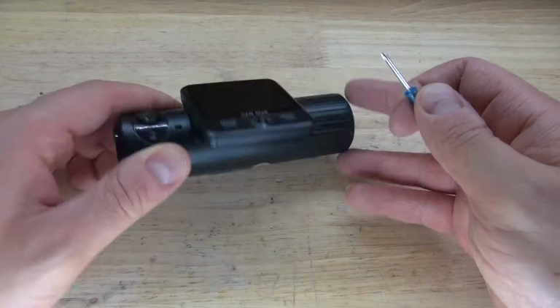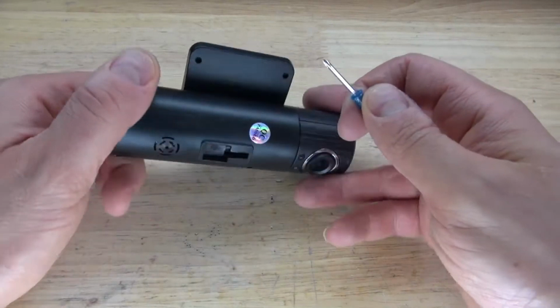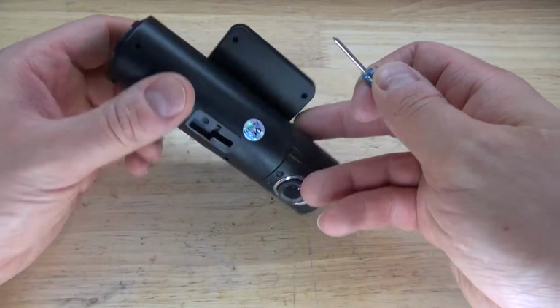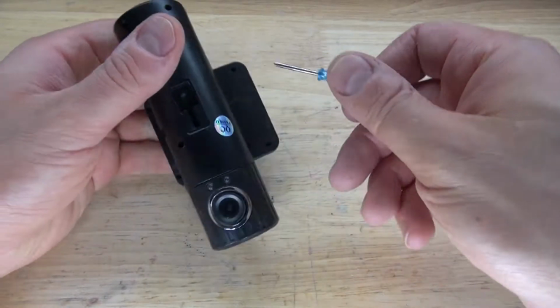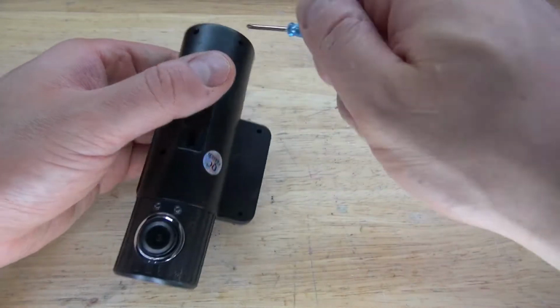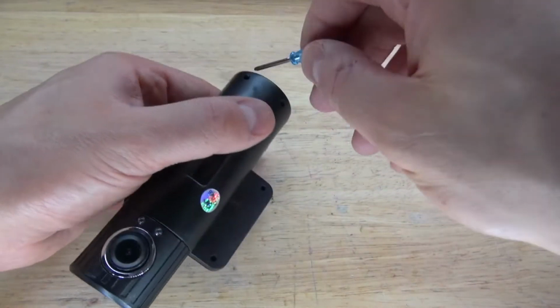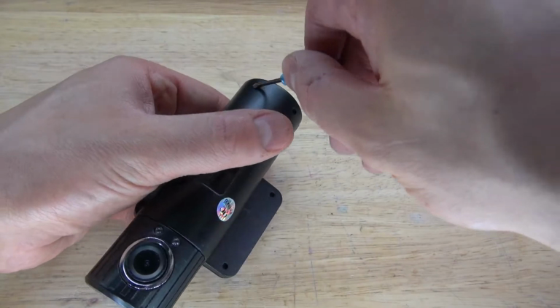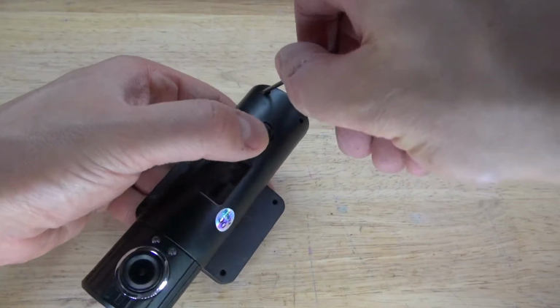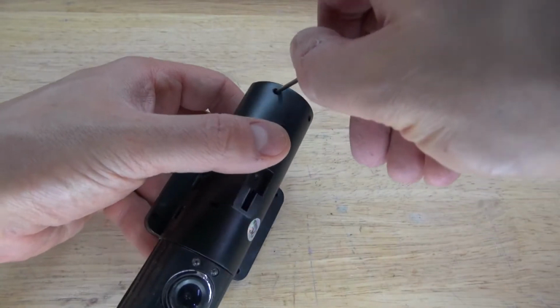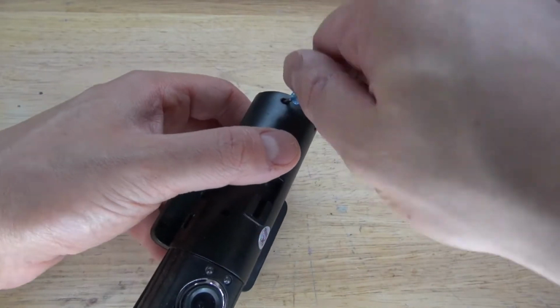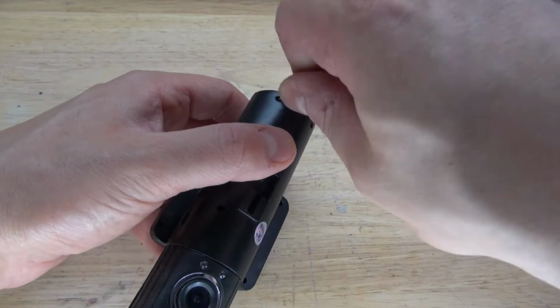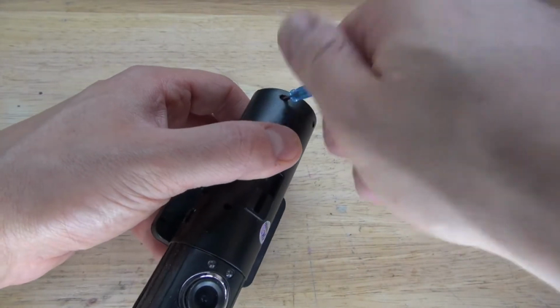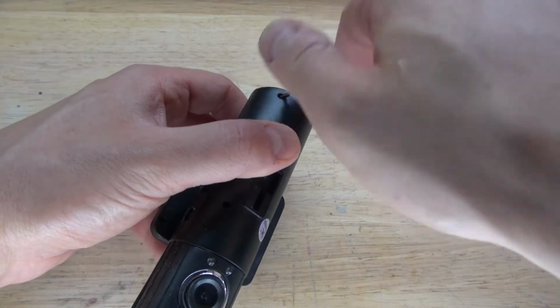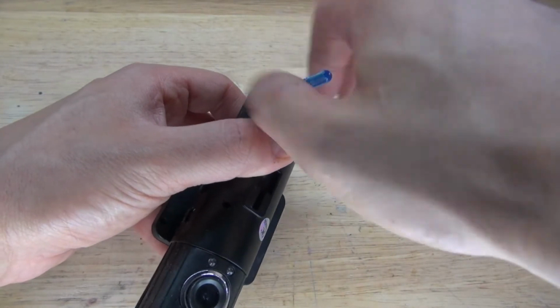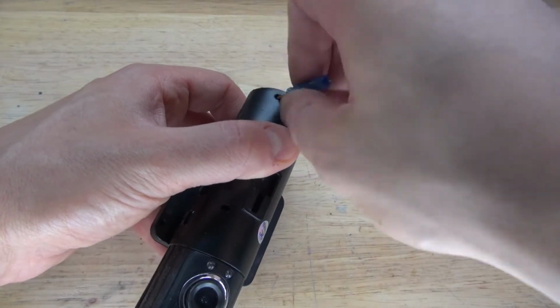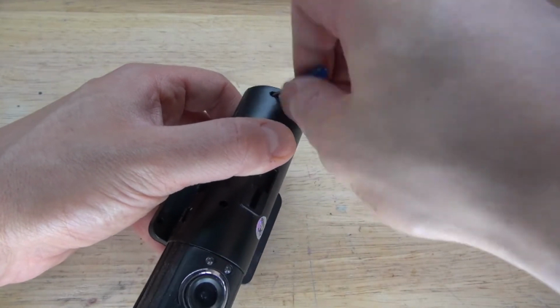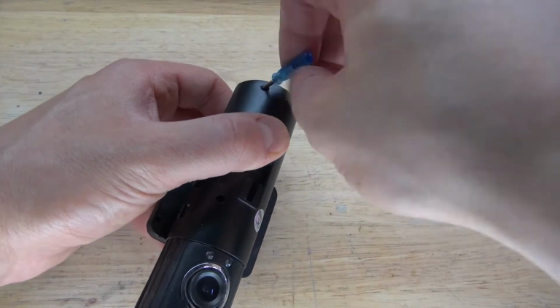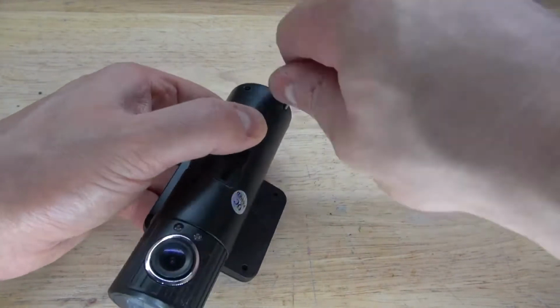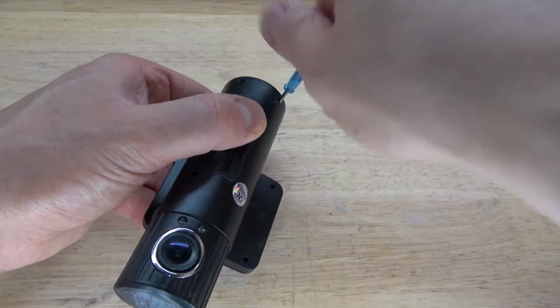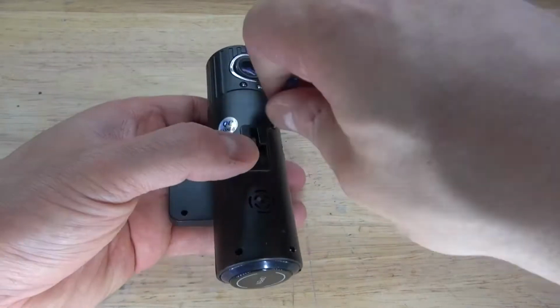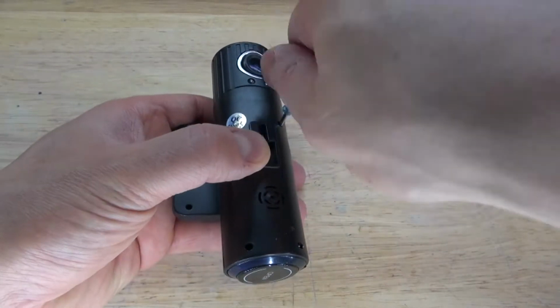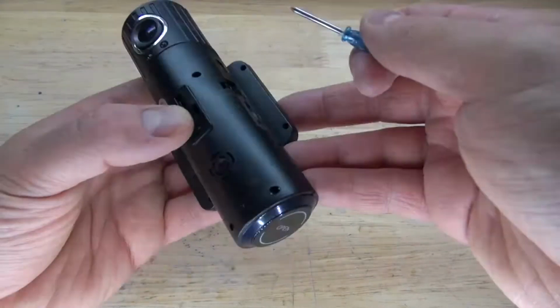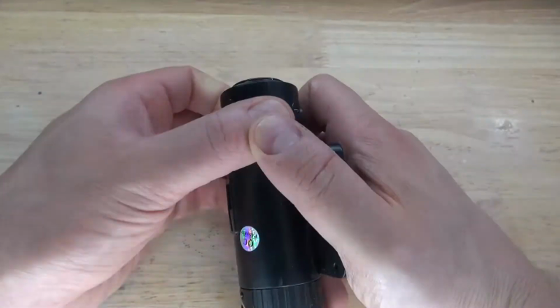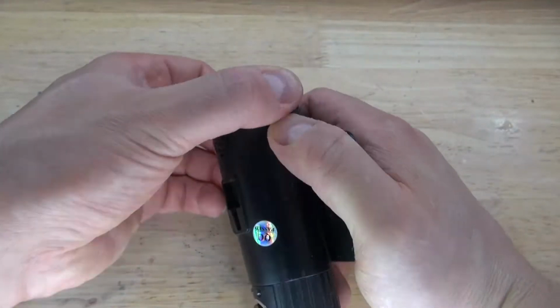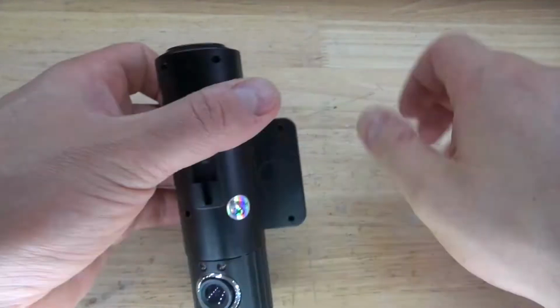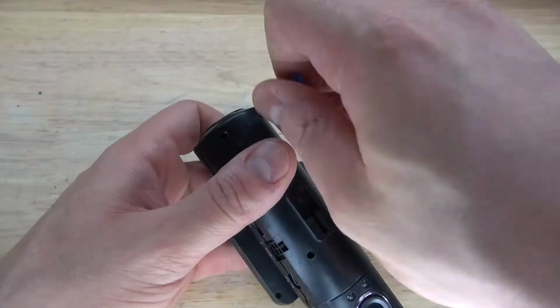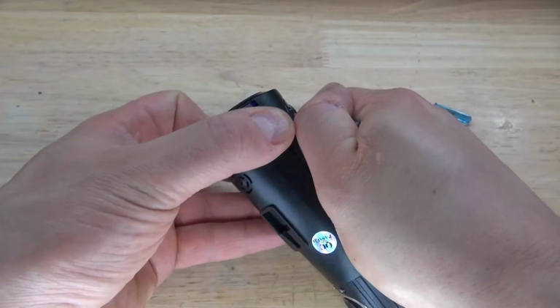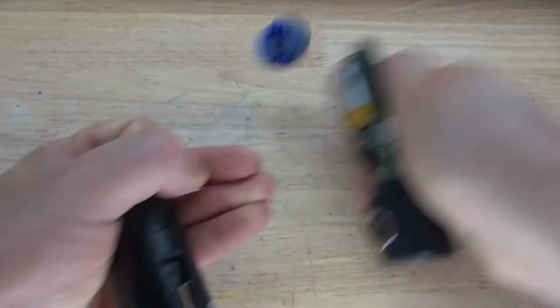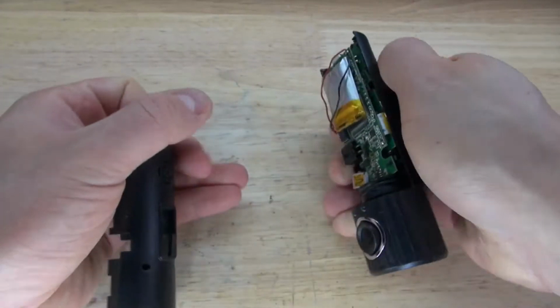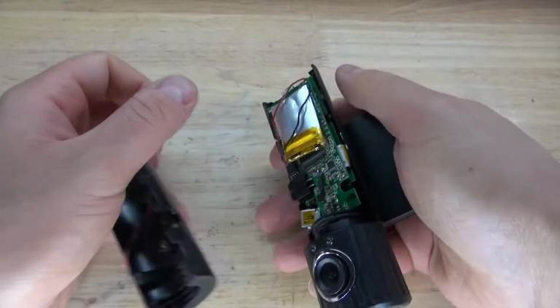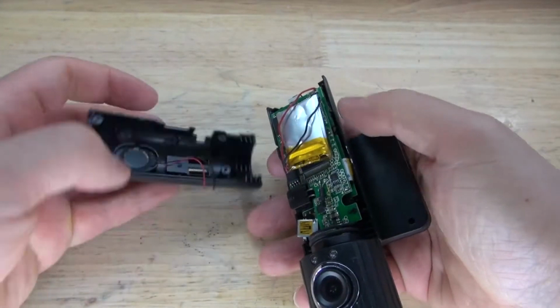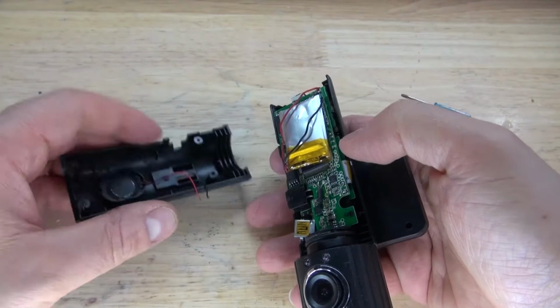First, what I want to do is what I always do — see a screw, take a screw, and remove all the screws that I can find. And there we go, the housing is now opened.